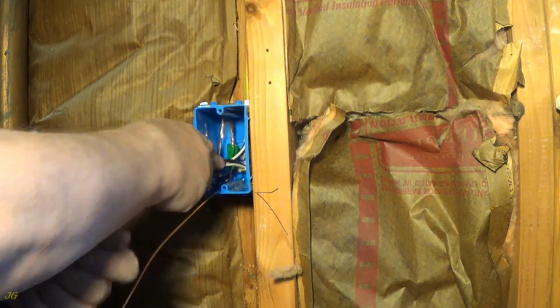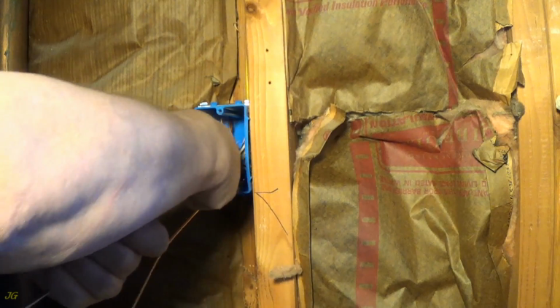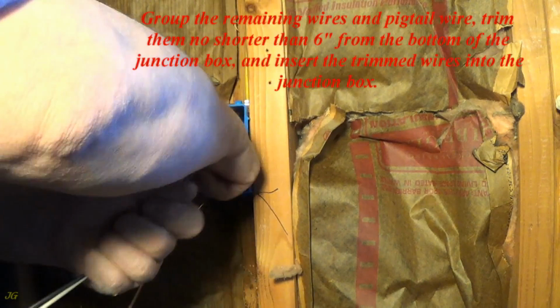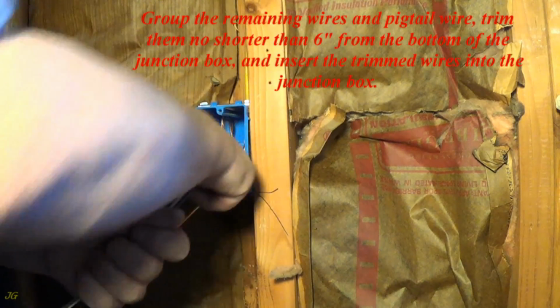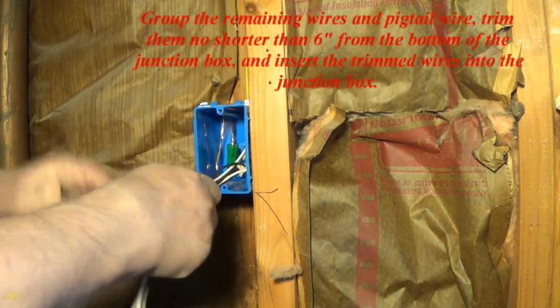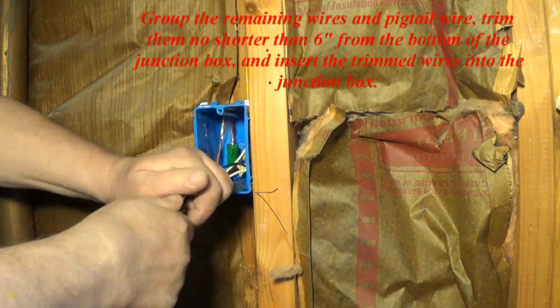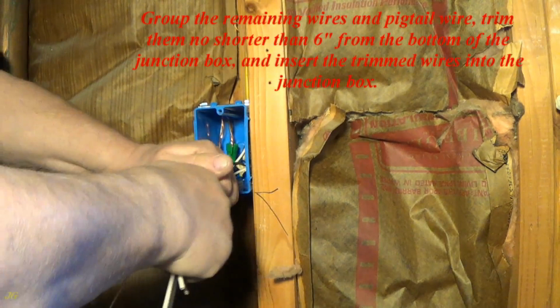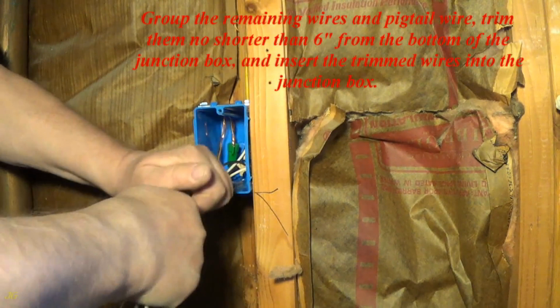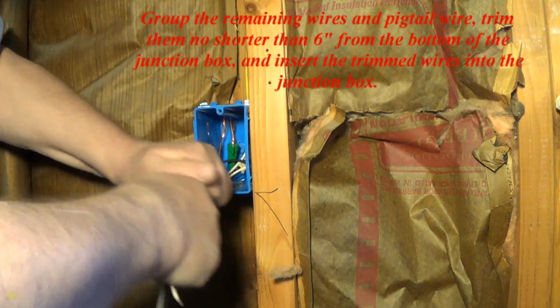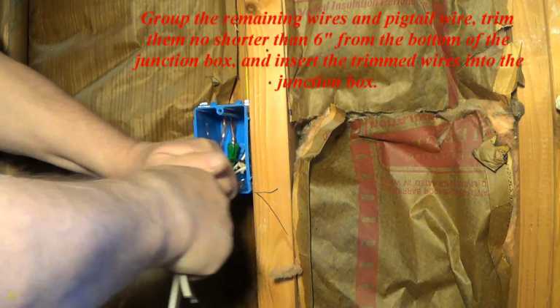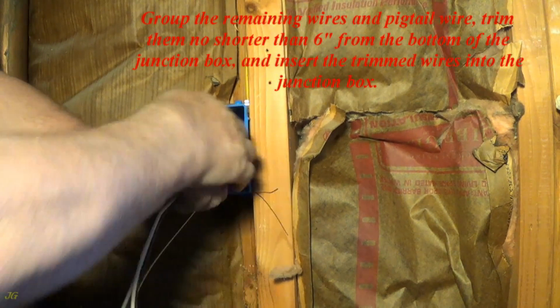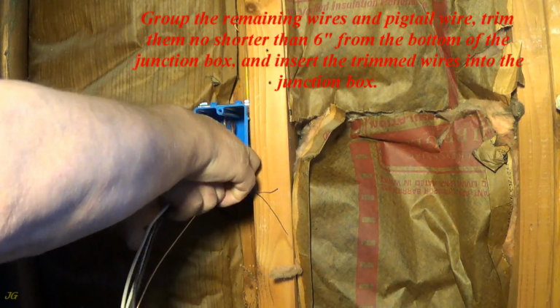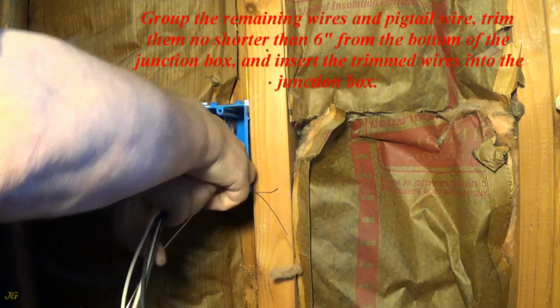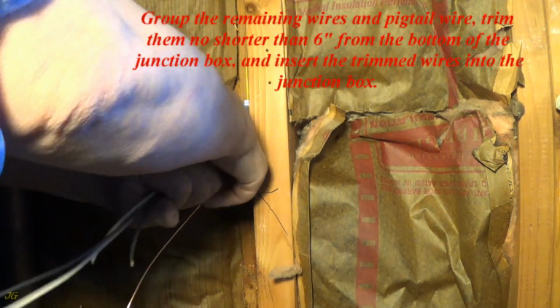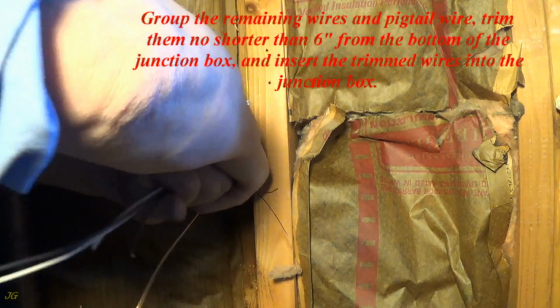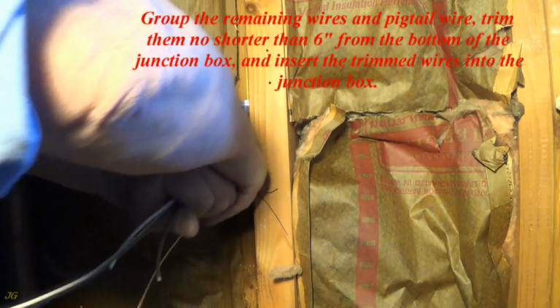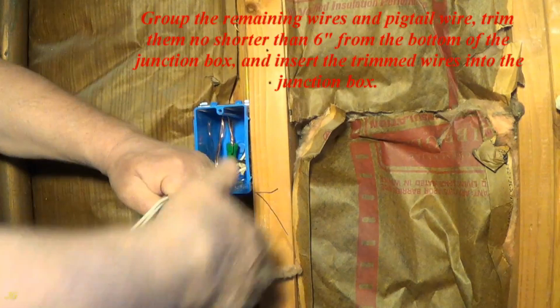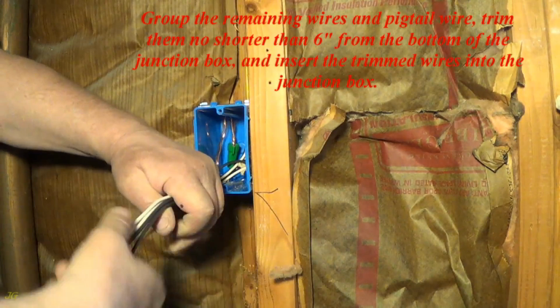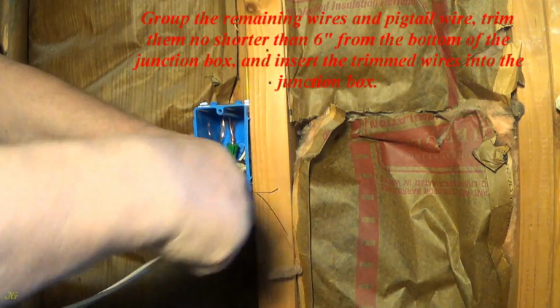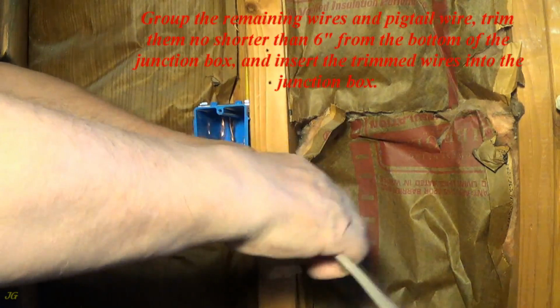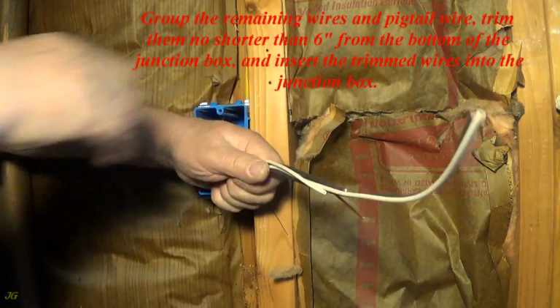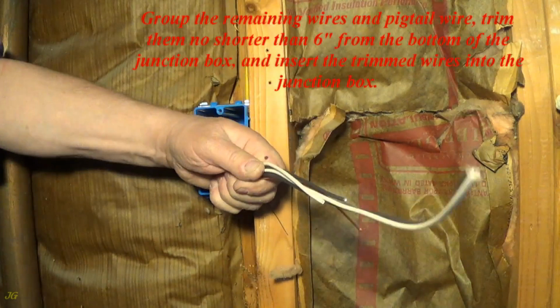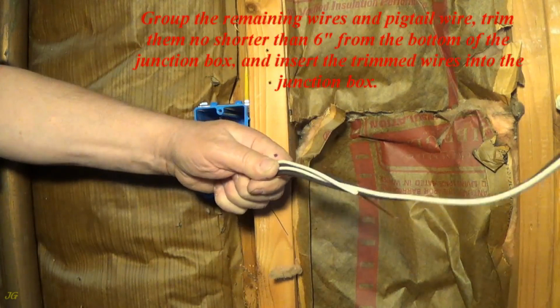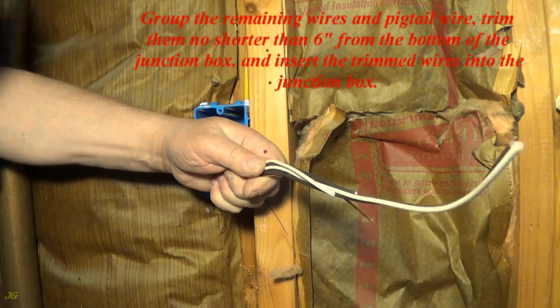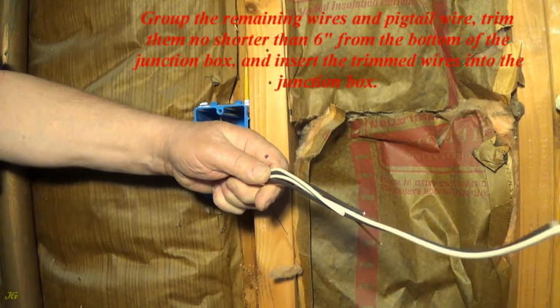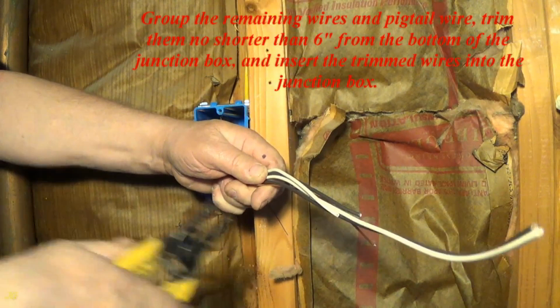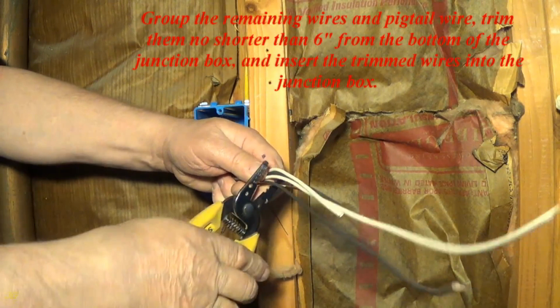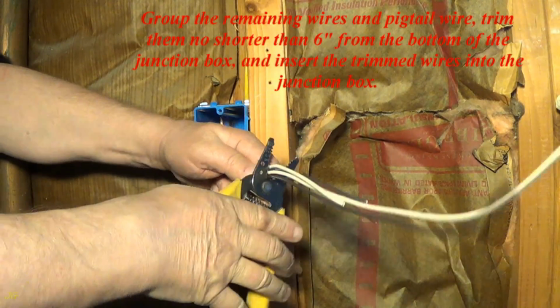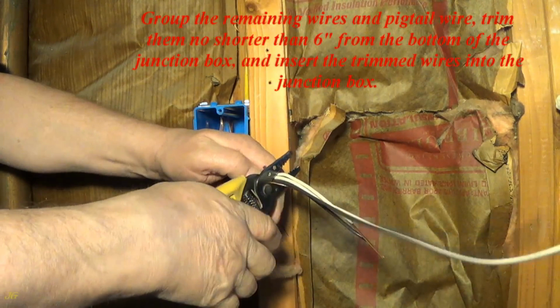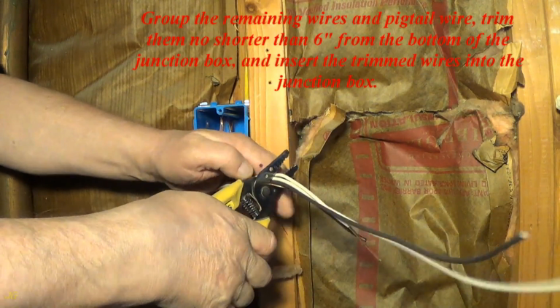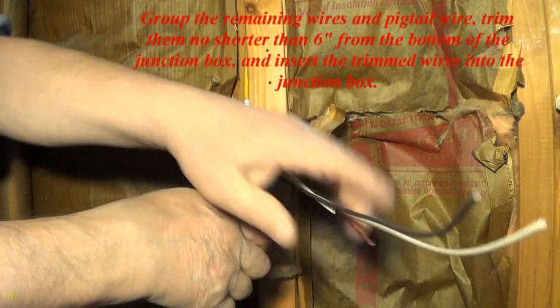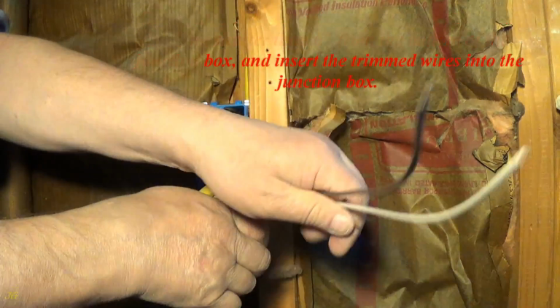Group the remaining wires and pigtail wire. Trim them no shorter than 6 inches from the bottom of the junction box, and insert the trimmed wires into the junction box.